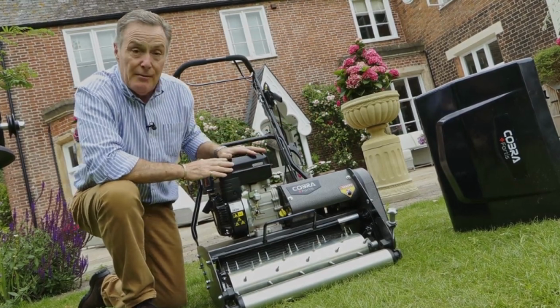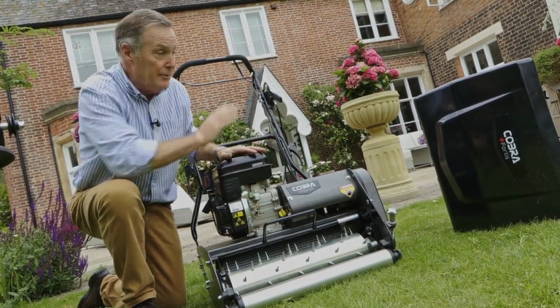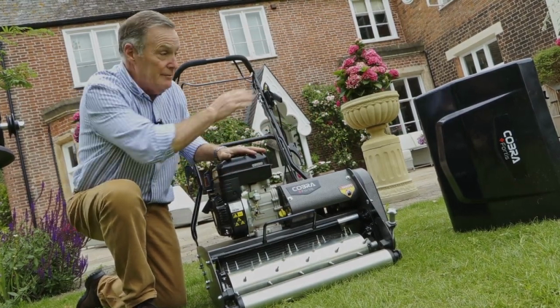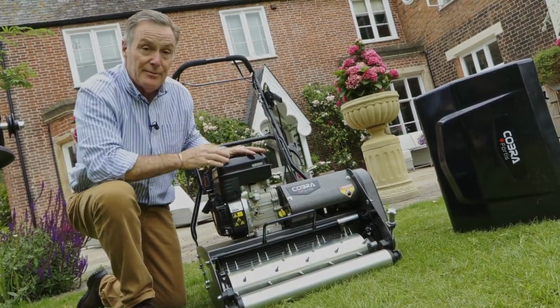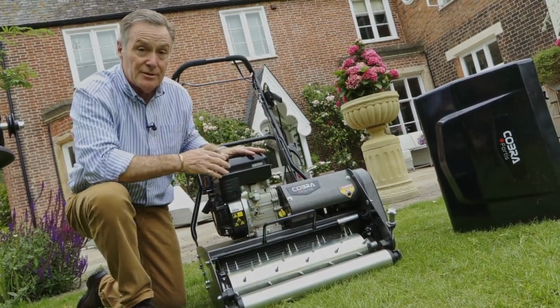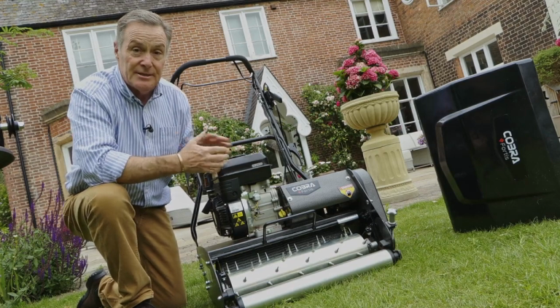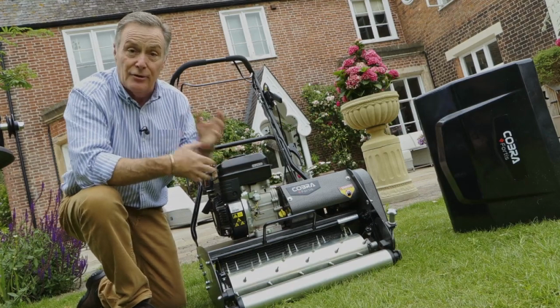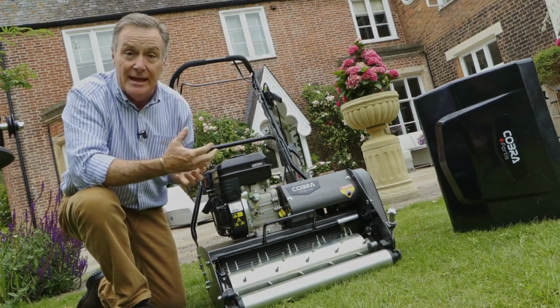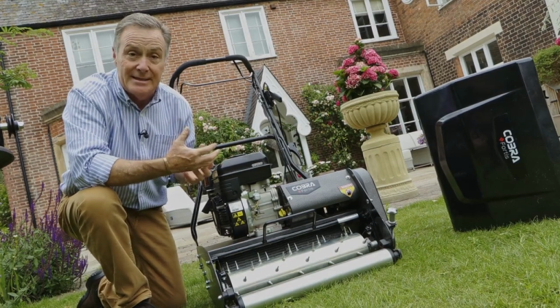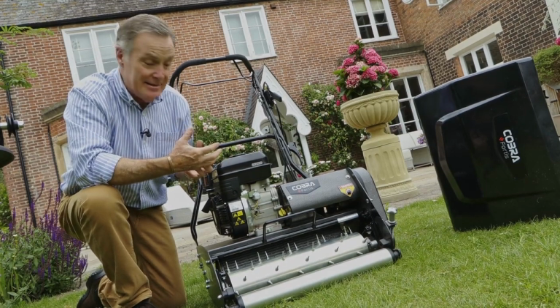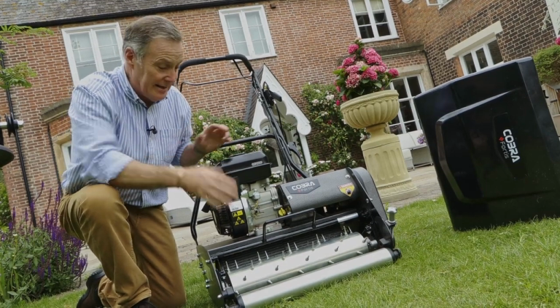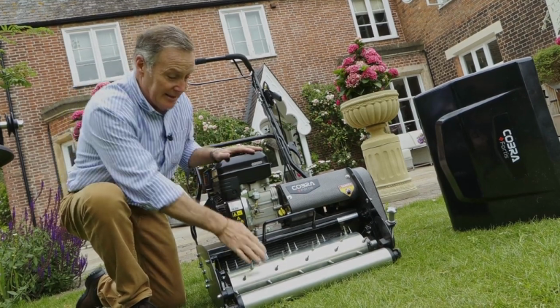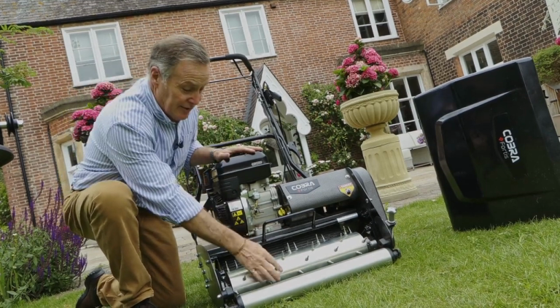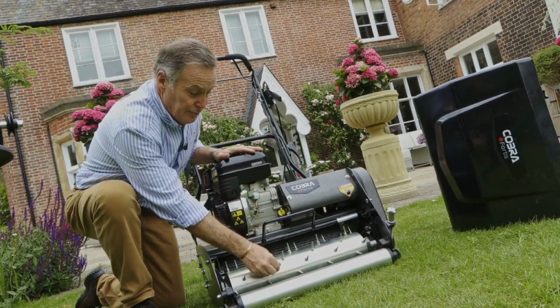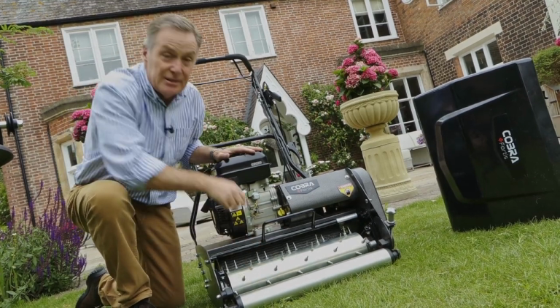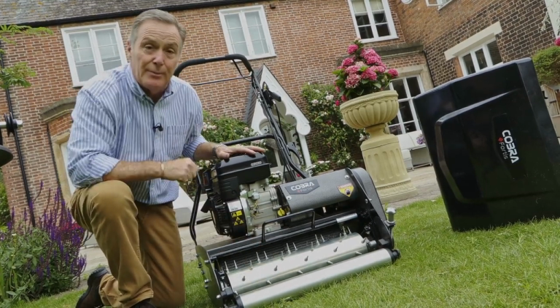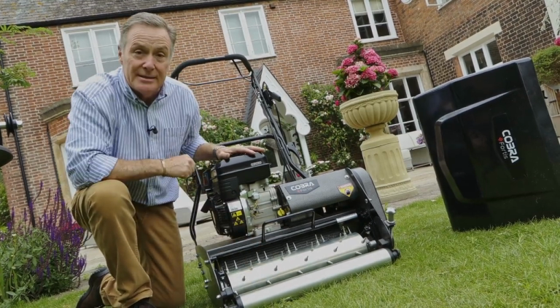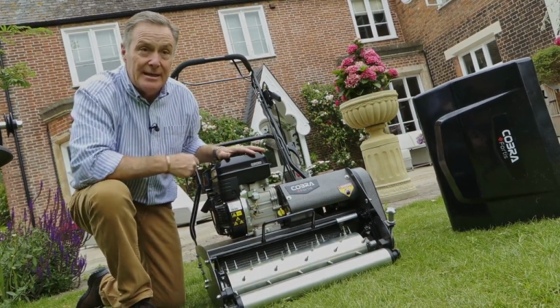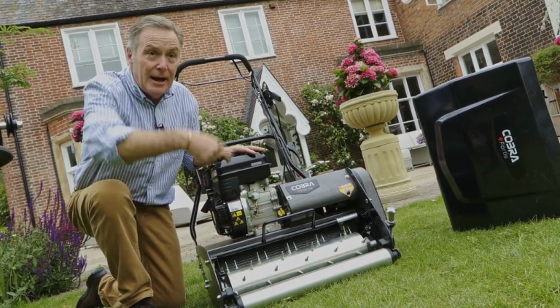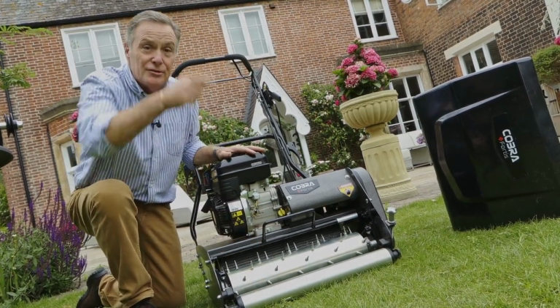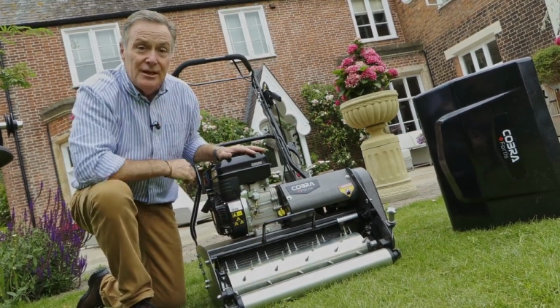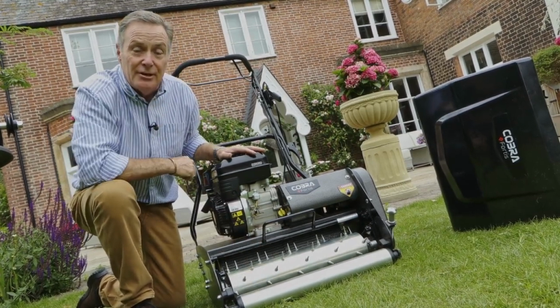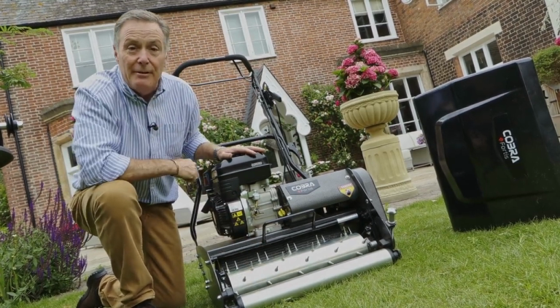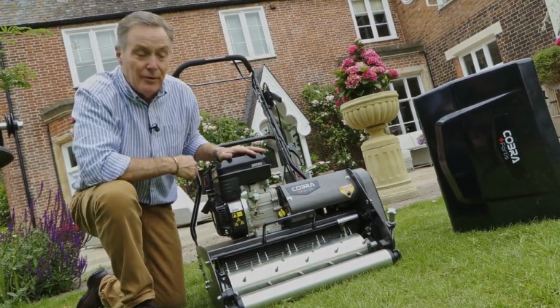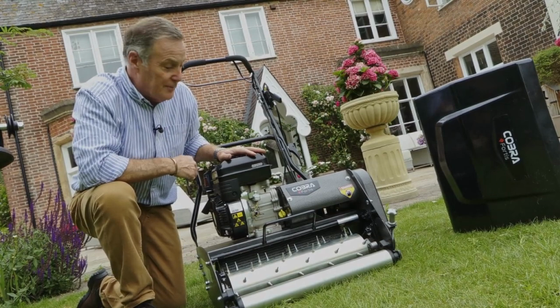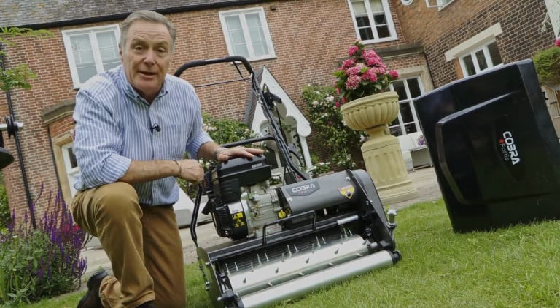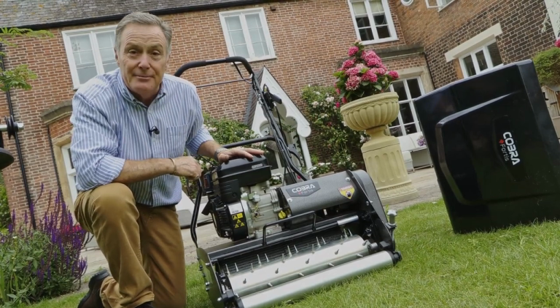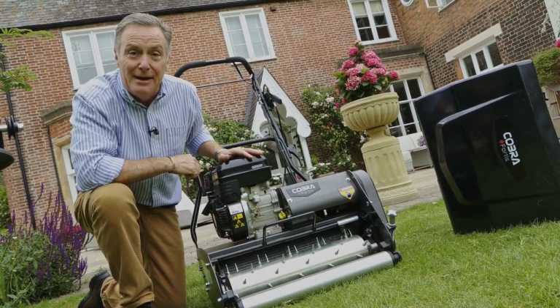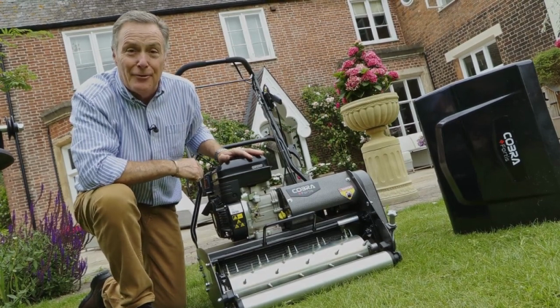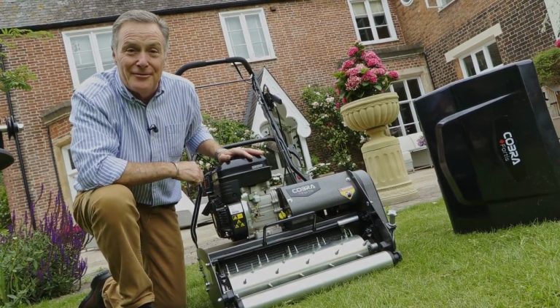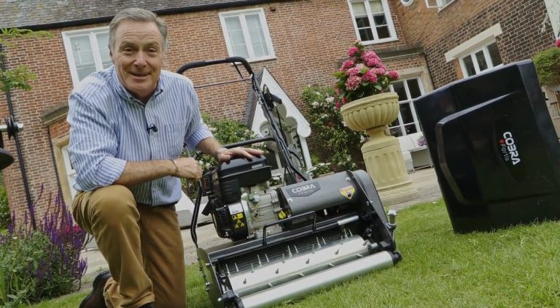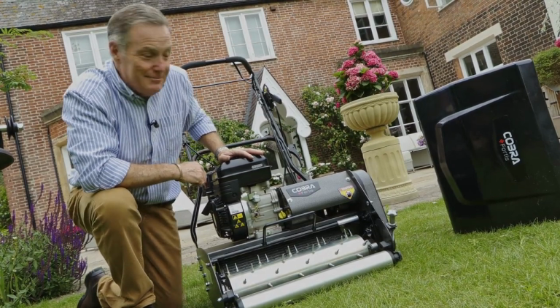Dethatching and scarifying combined with this will really help to improve the quality of grass growth. I'm going to start the mower — we don't need the box because it's not collecting anything, it's literally just pushing the spikes in — and we'll show you how it works by going up and down the lawn a few times.